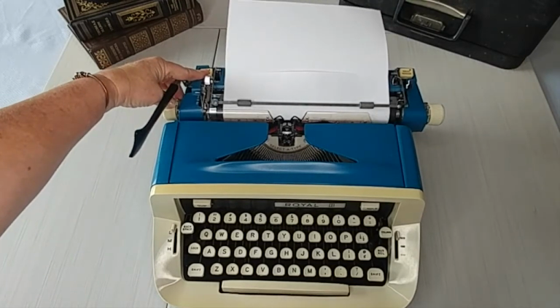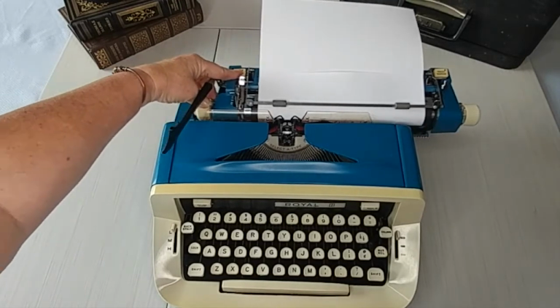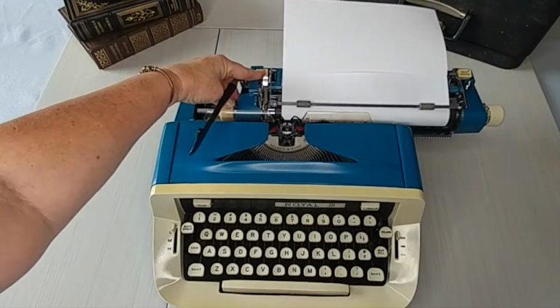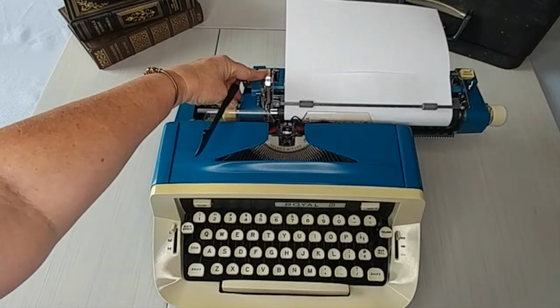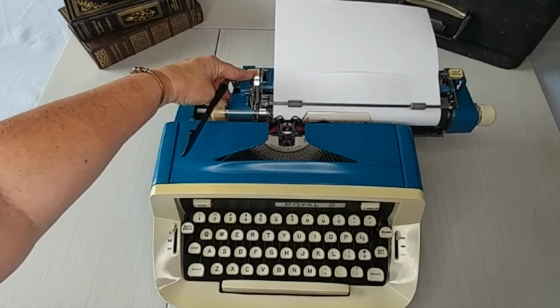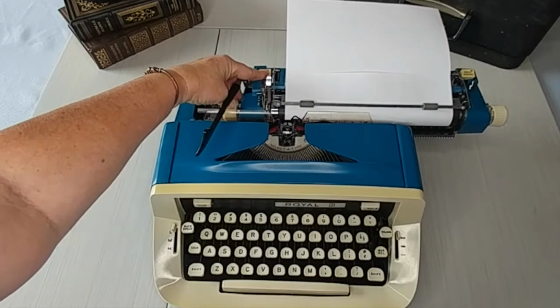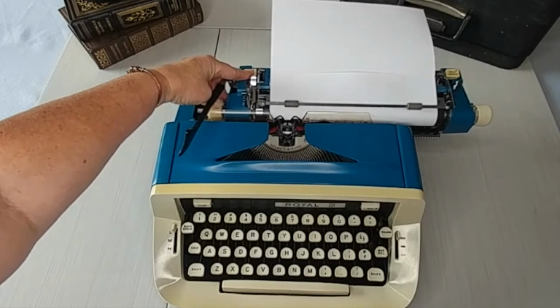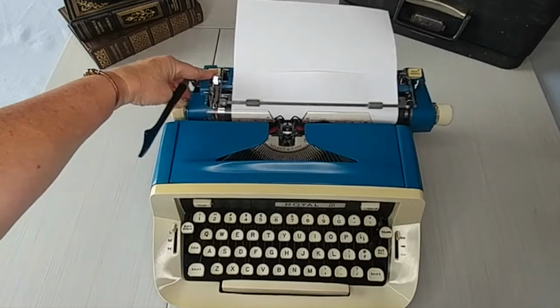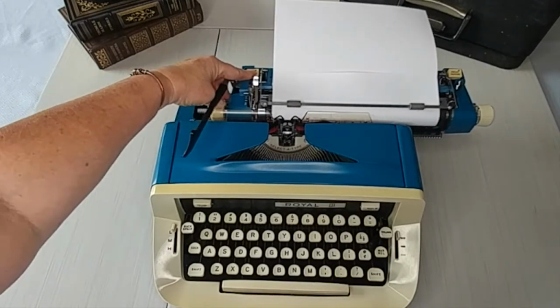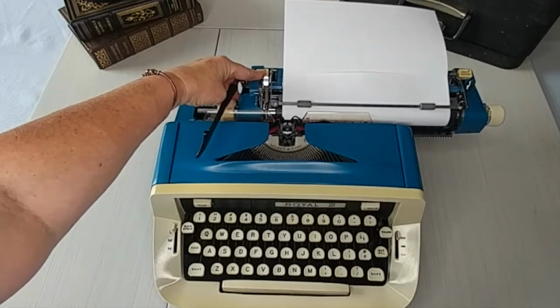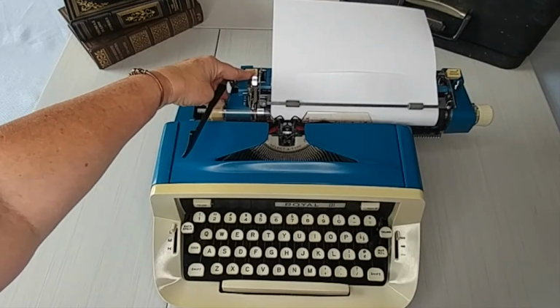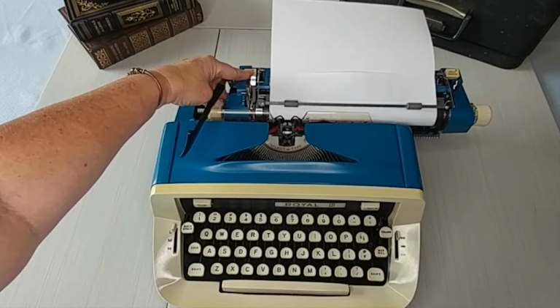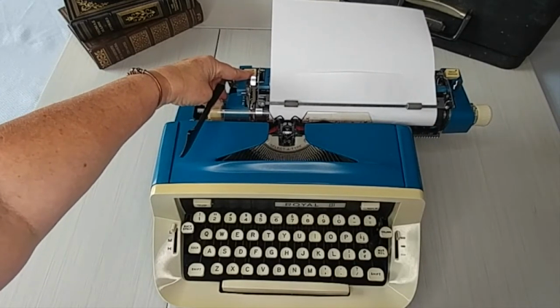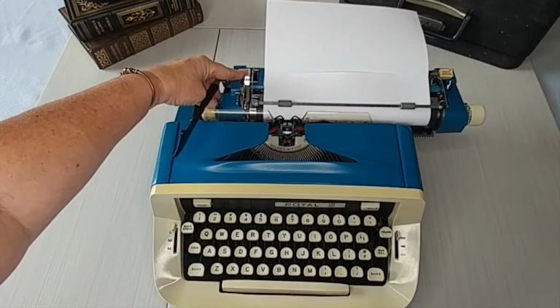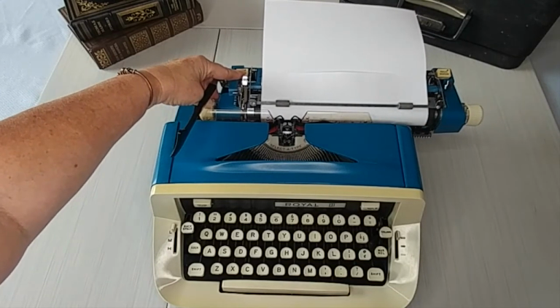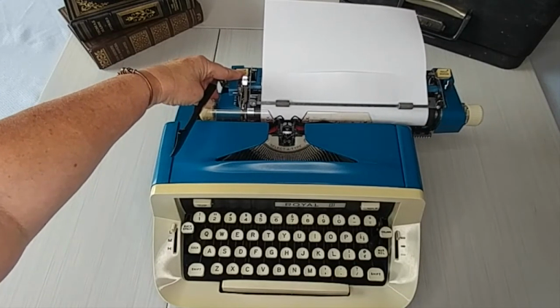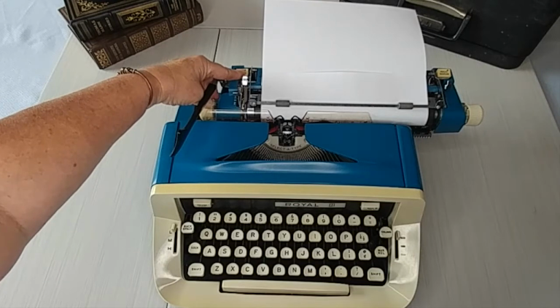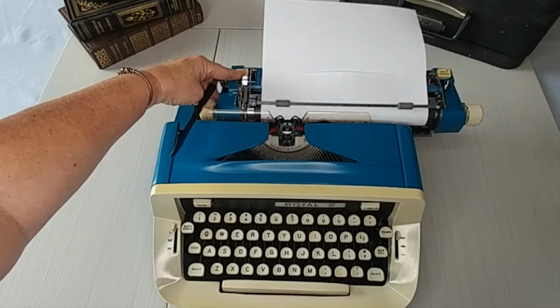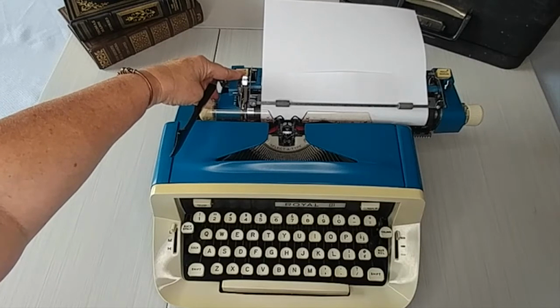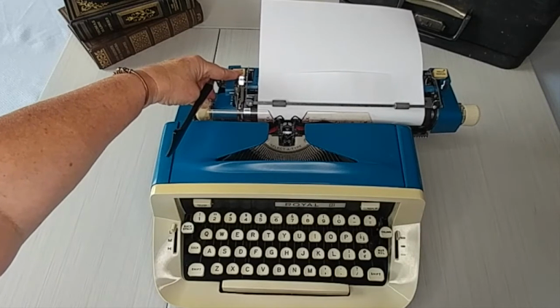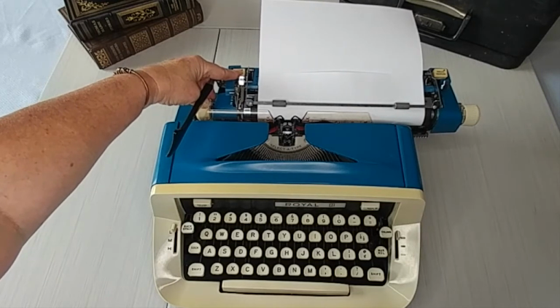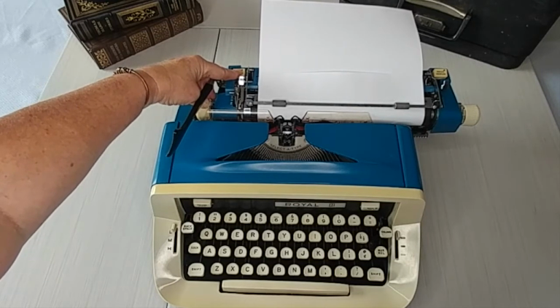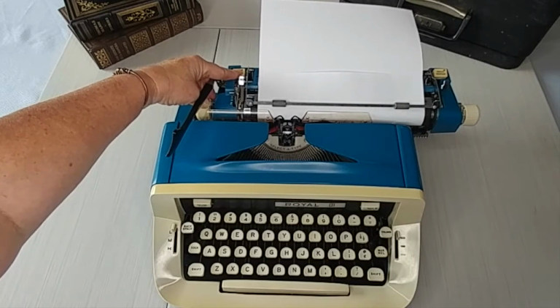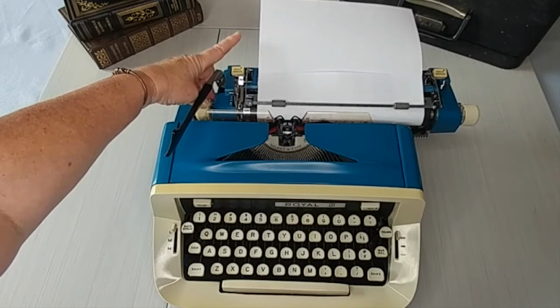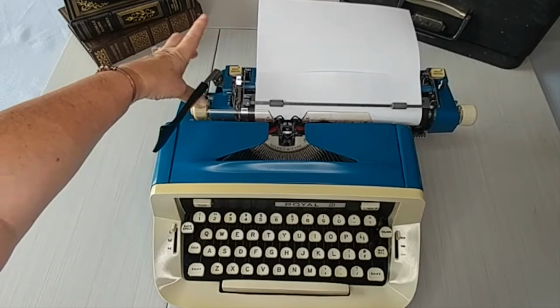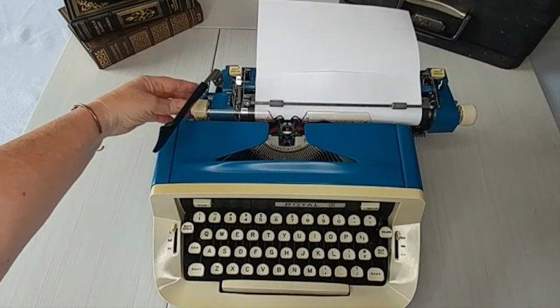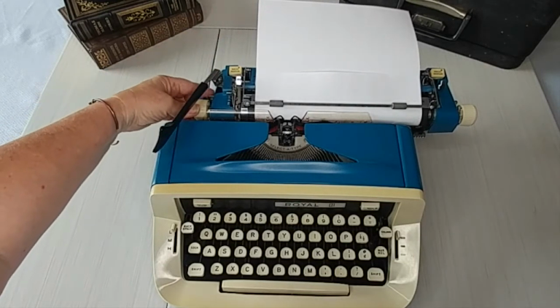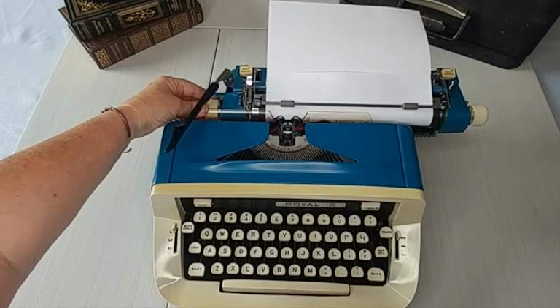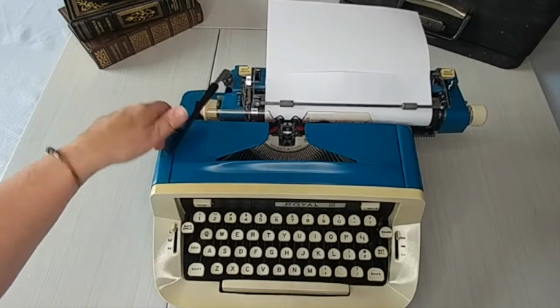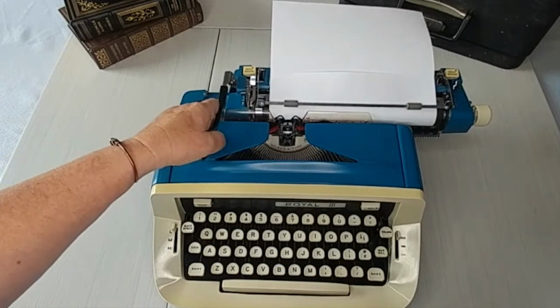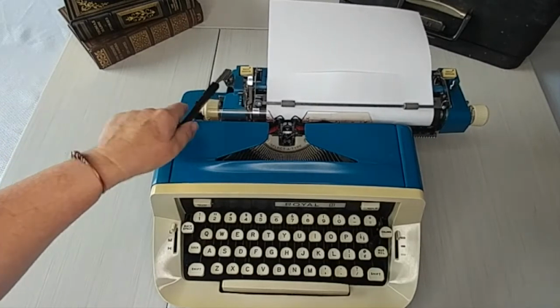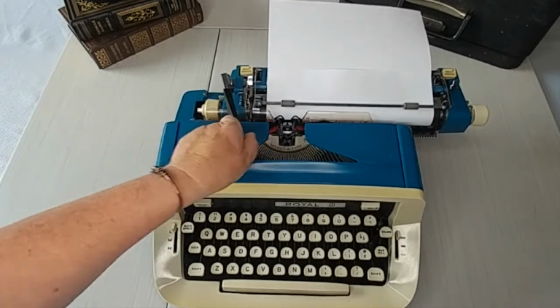That clears the margin. We just went past it. But don't release that margin until you get to where you want it. So let's set it right here. Release it. Now we have a new margin.